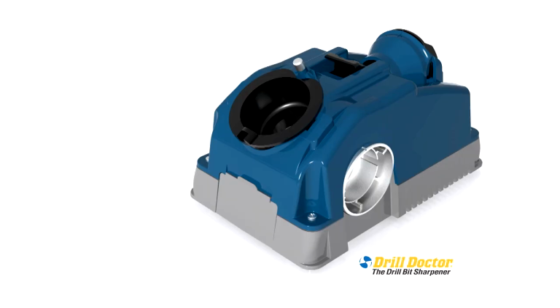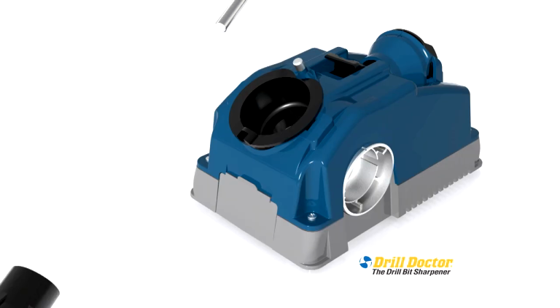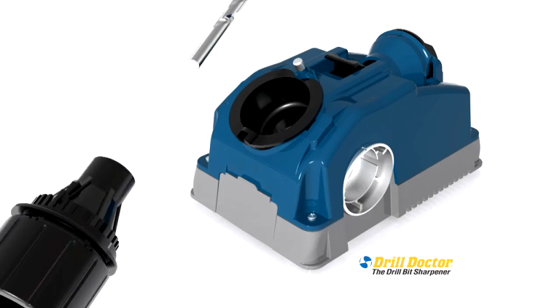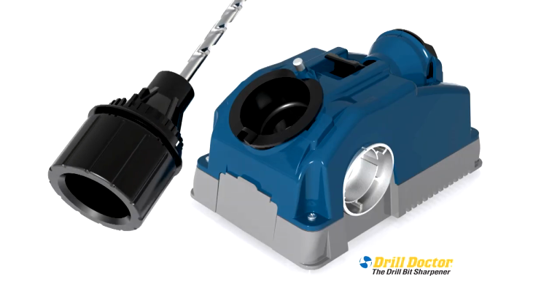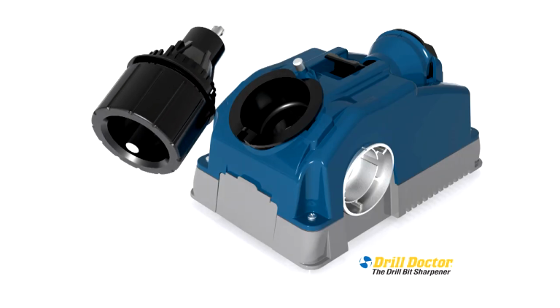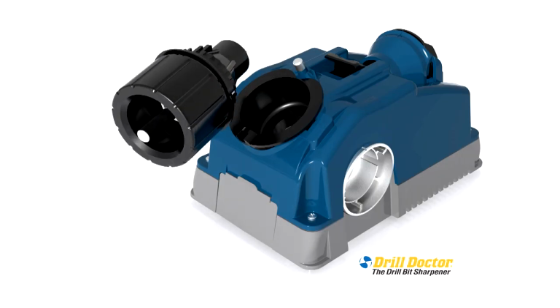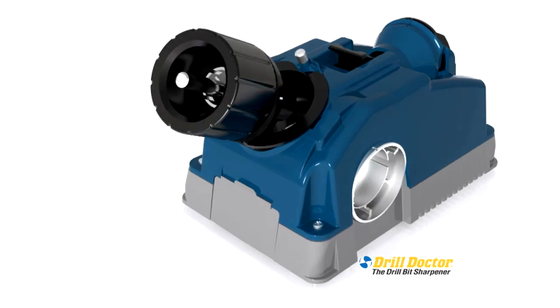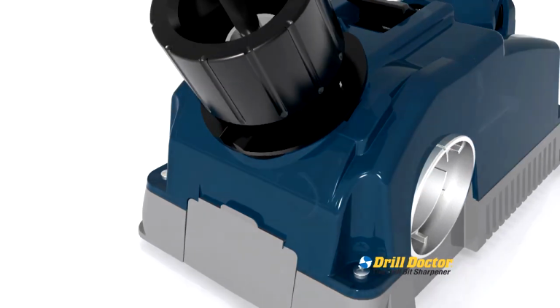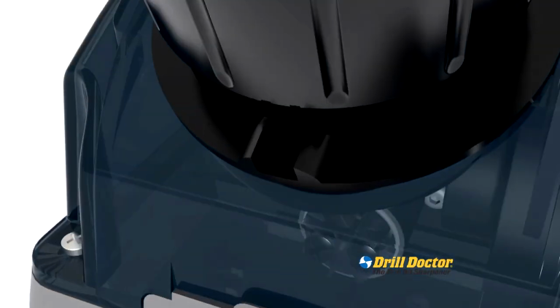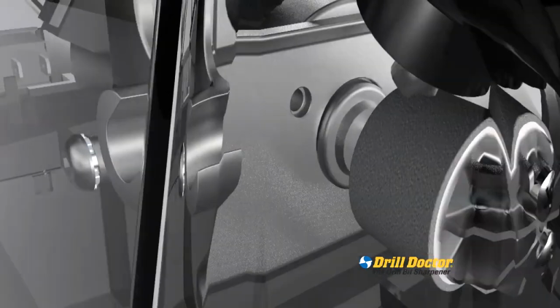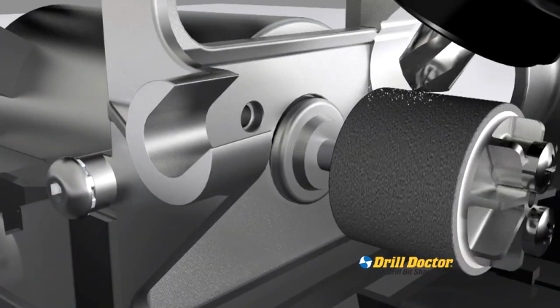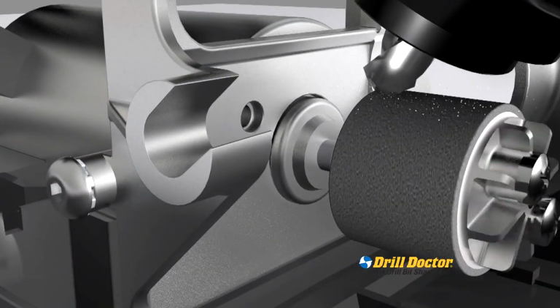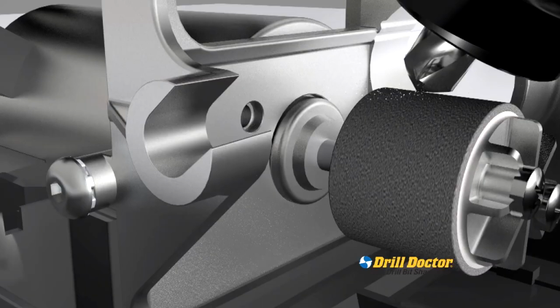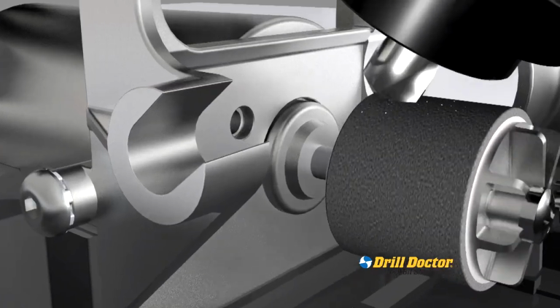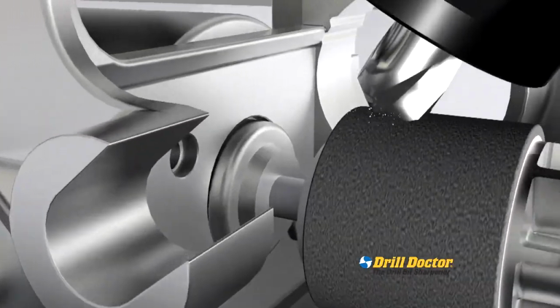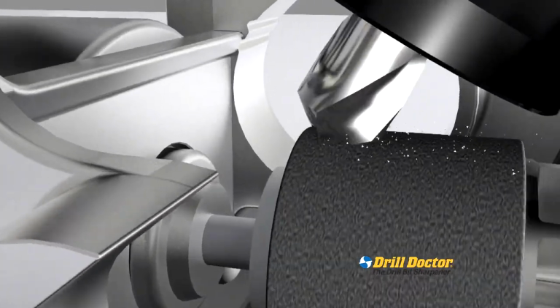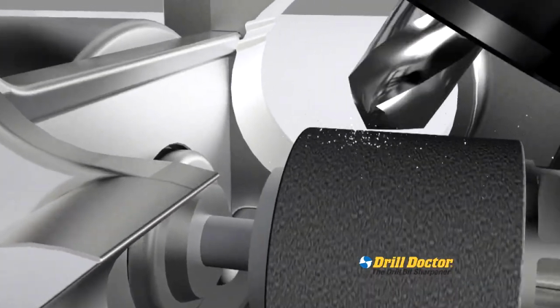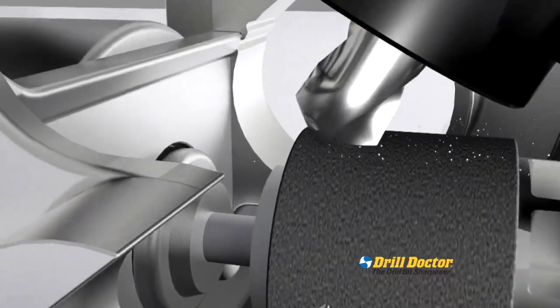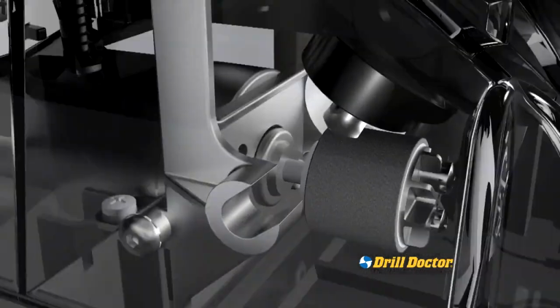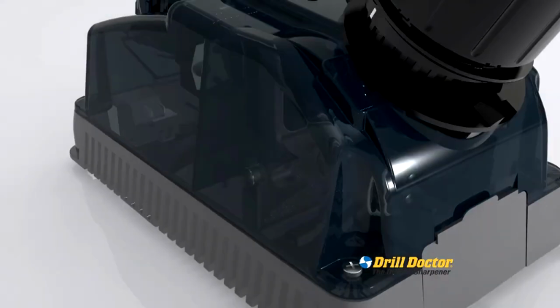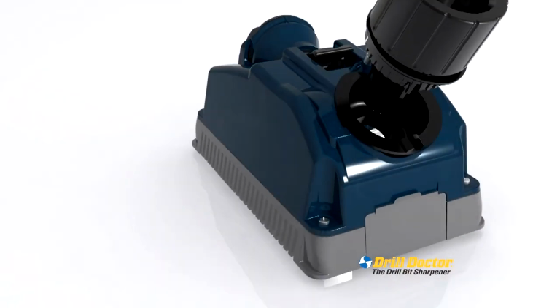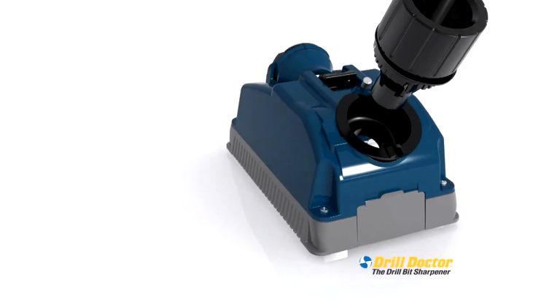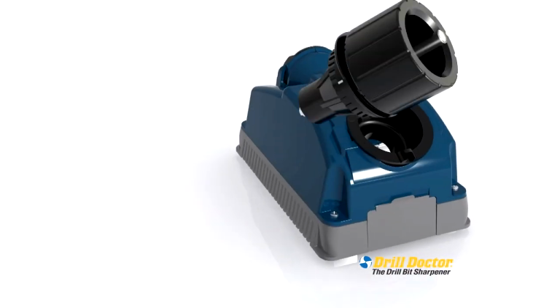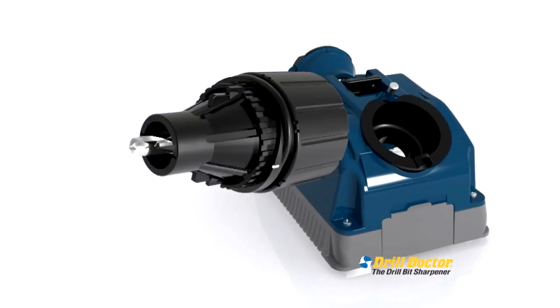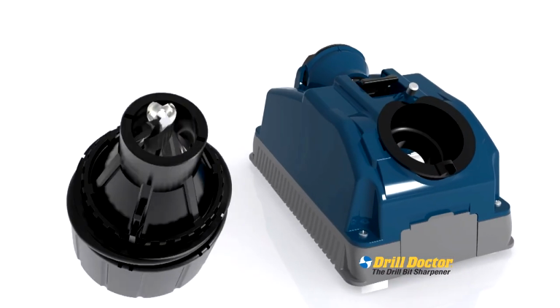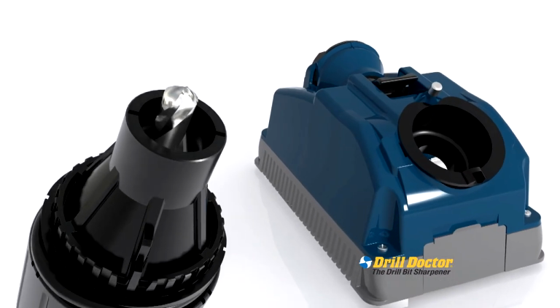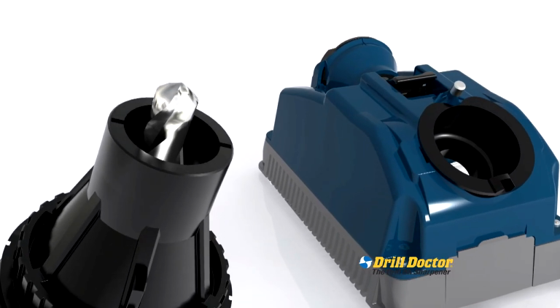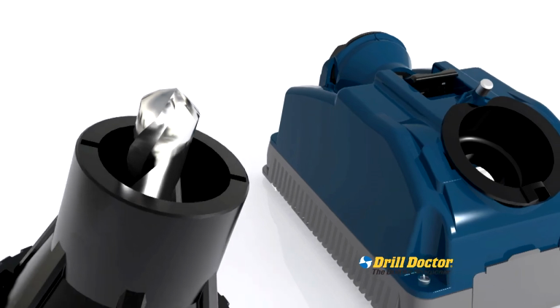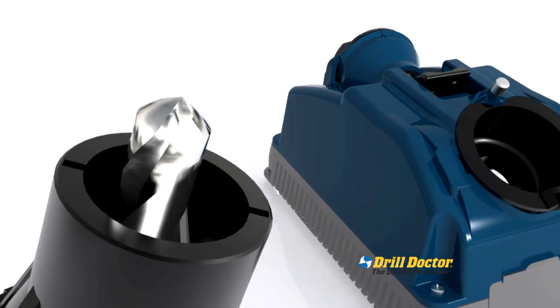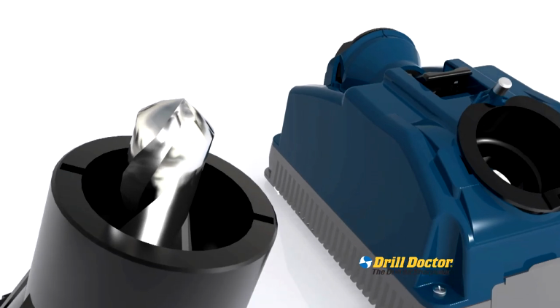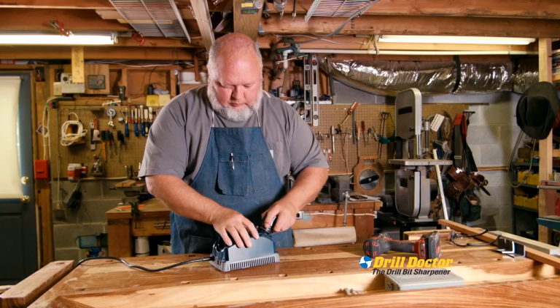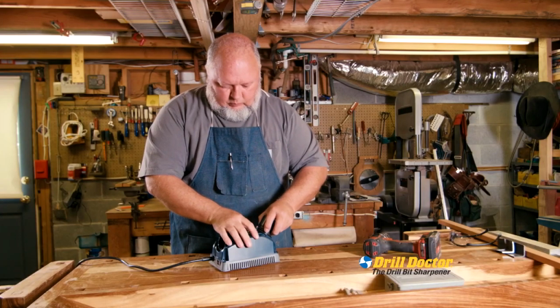The secret is the Drill Doctor's patented dual cam technology that moves the drill bit in two directions — in and out and up and down. This movement replicates the same dual motion that factories use to generate new drill bits.